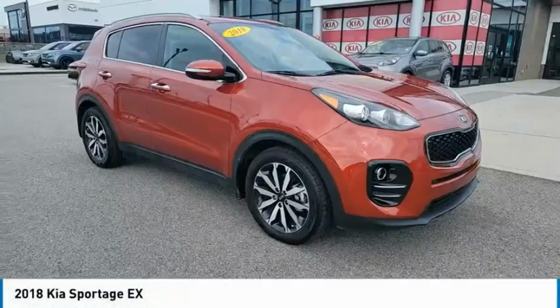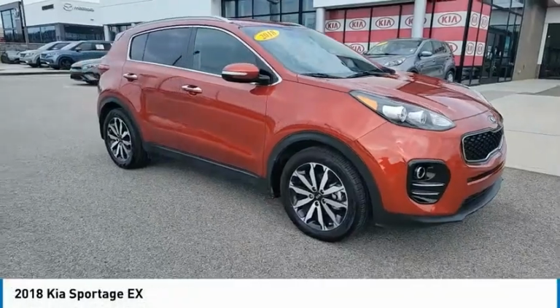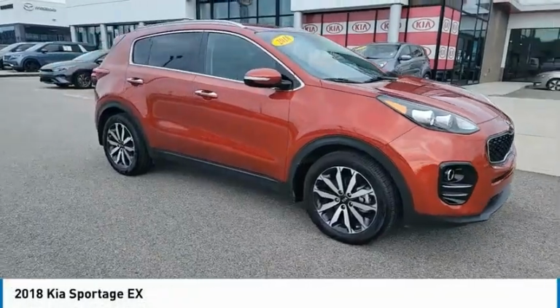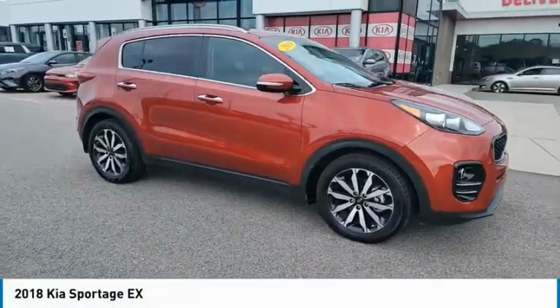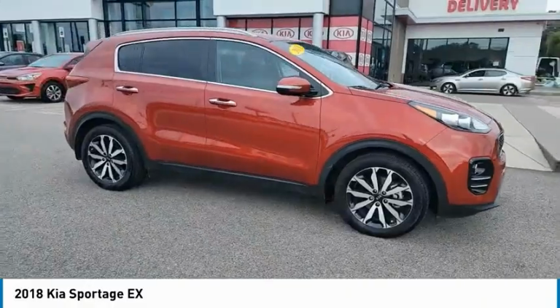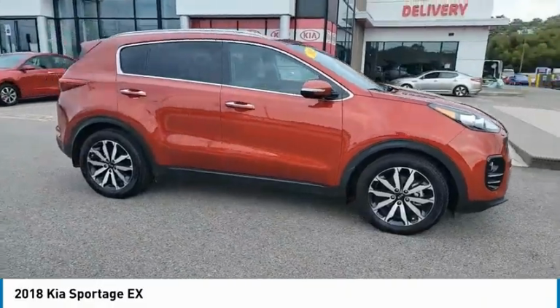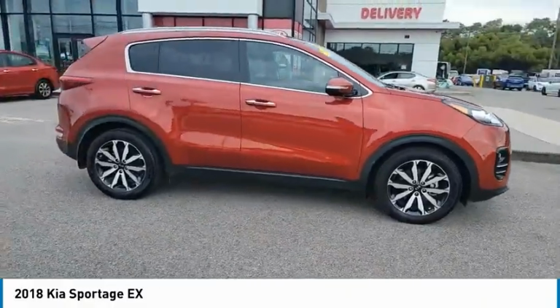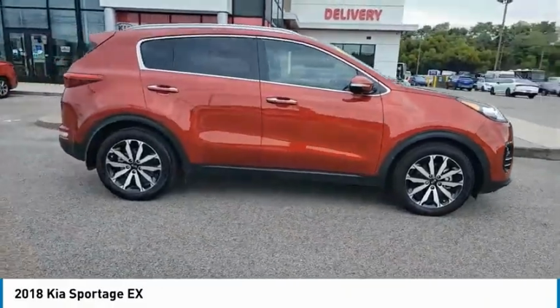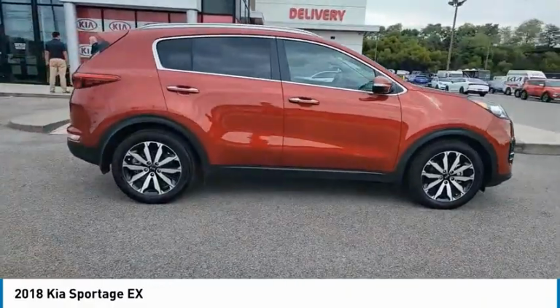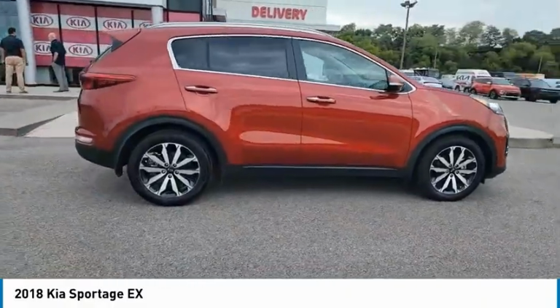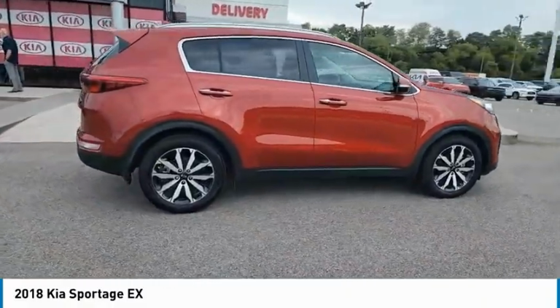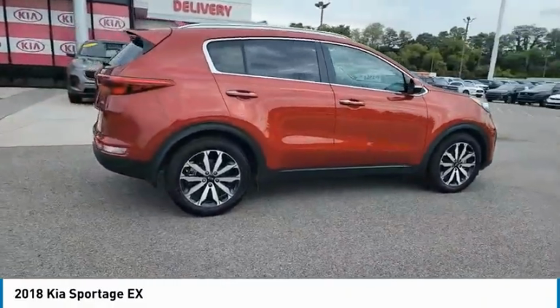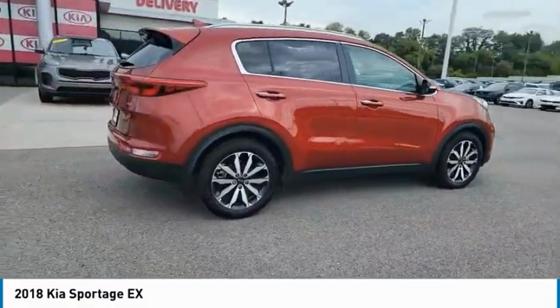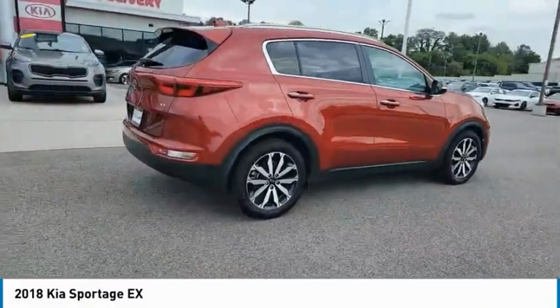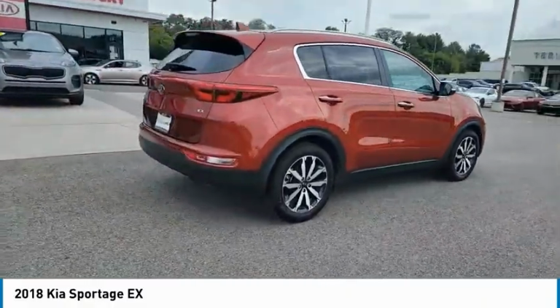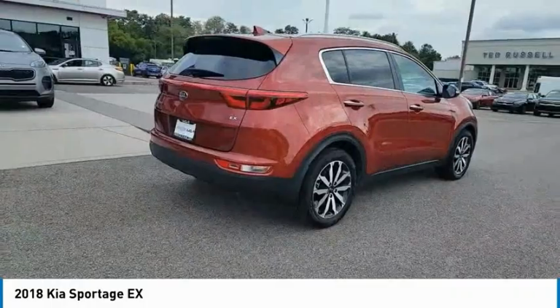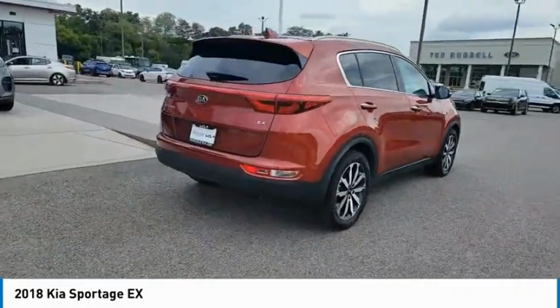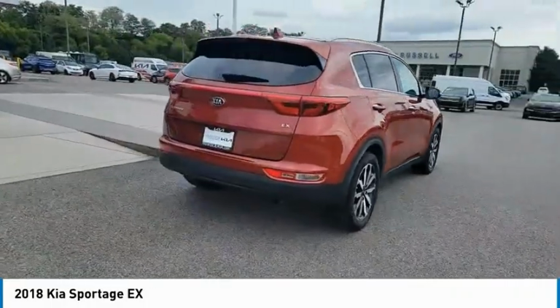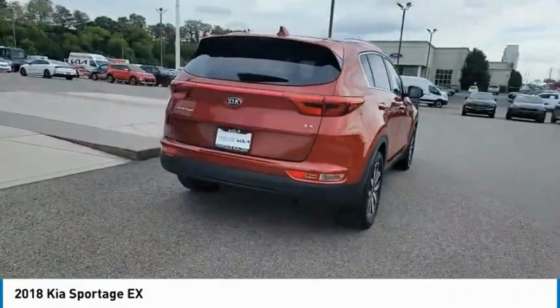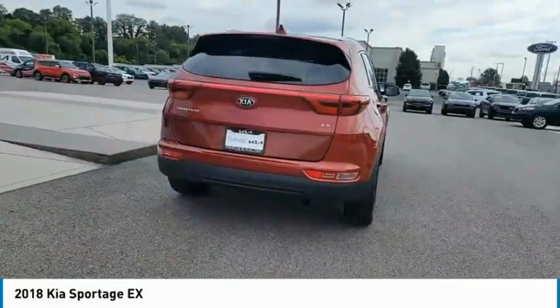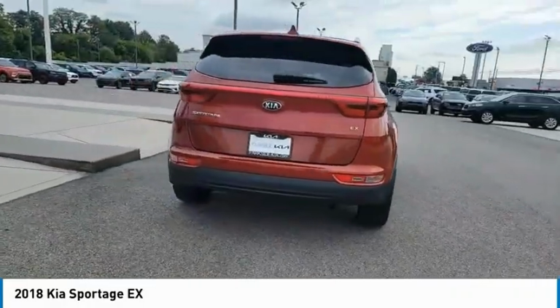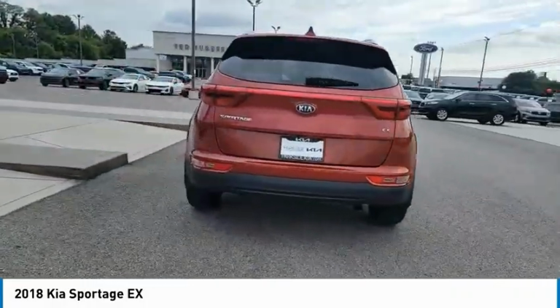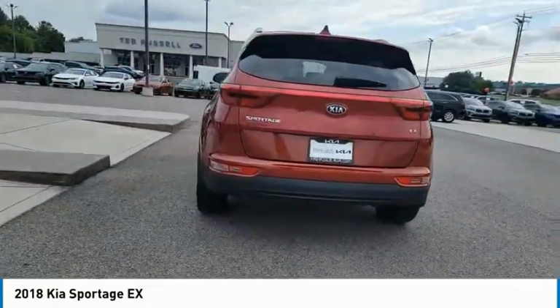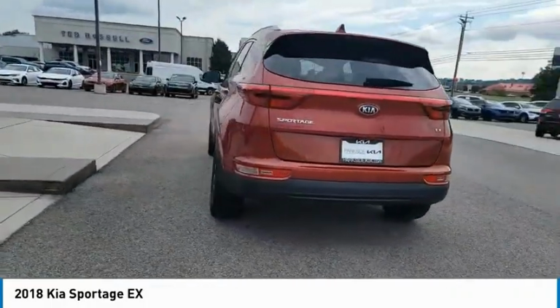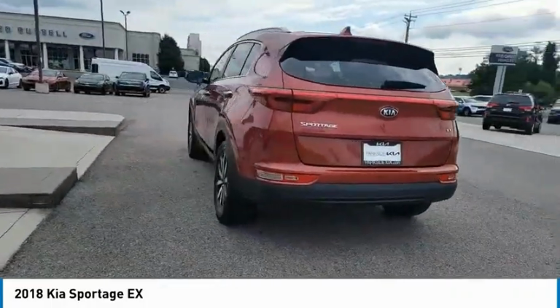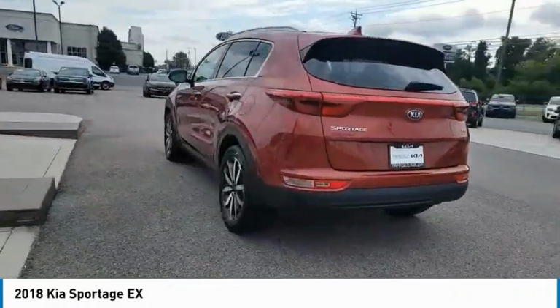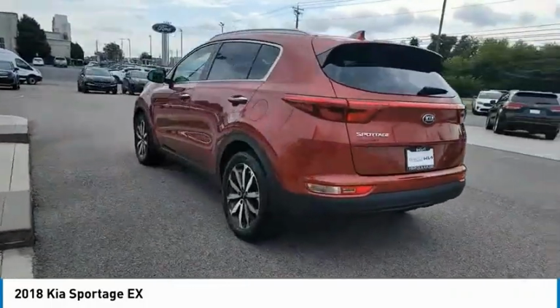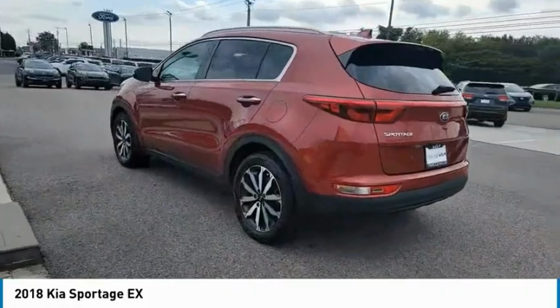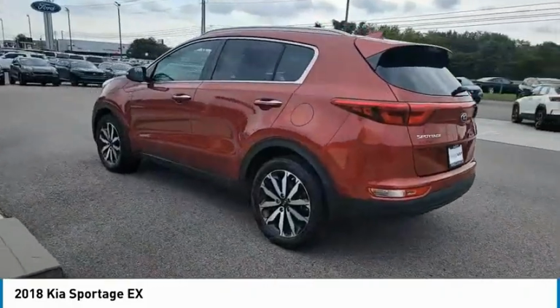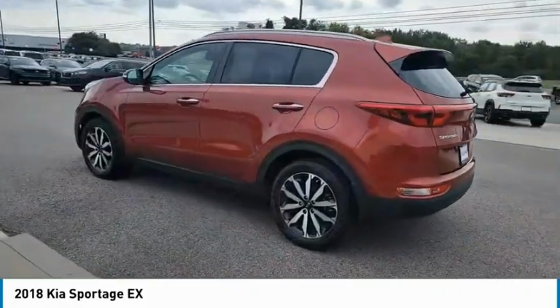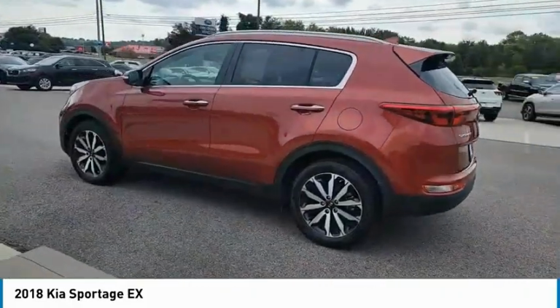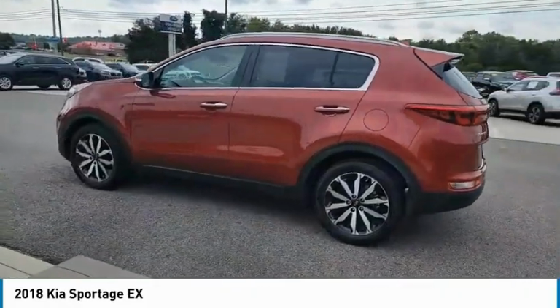Take a ride in the 2018 Sportage. With its sleek and stylish exterior and its roomy, feature-laden interior, the Sportage both looks good and performs well on the road. Here are some of this vehicle's great options.